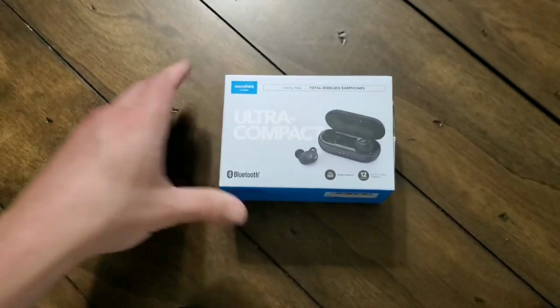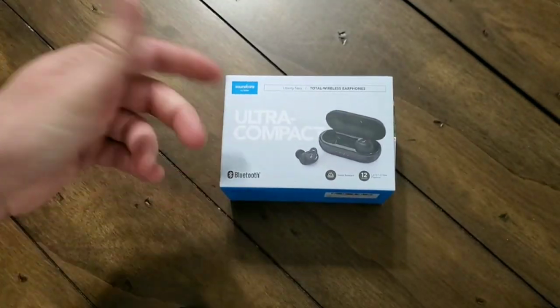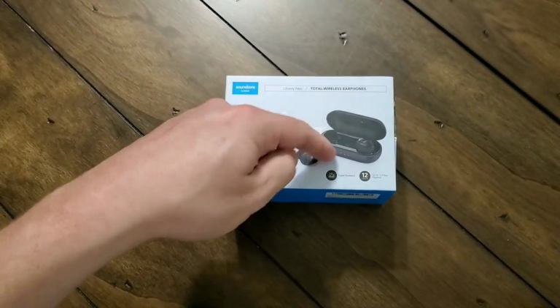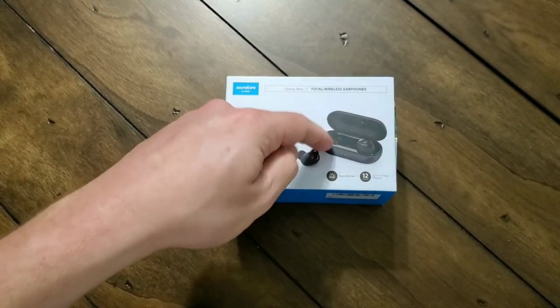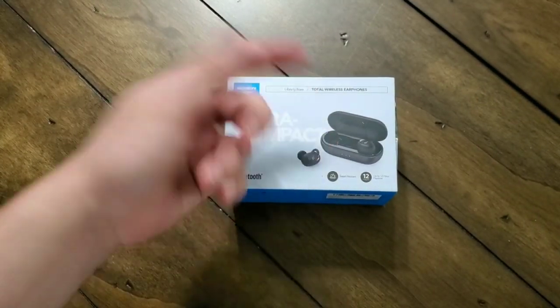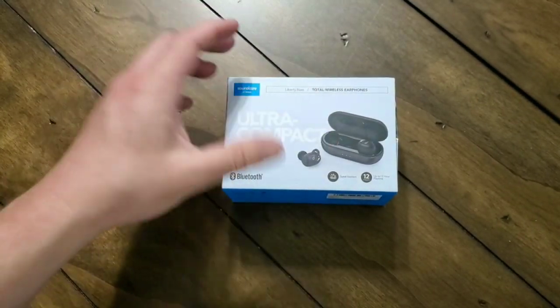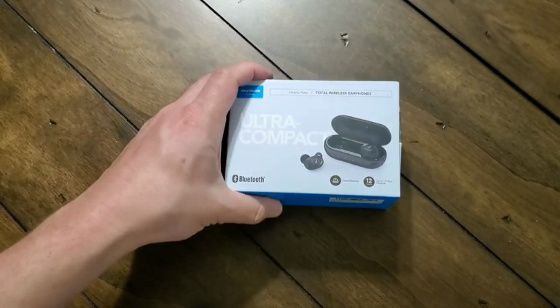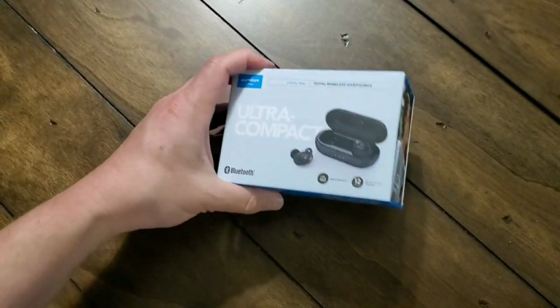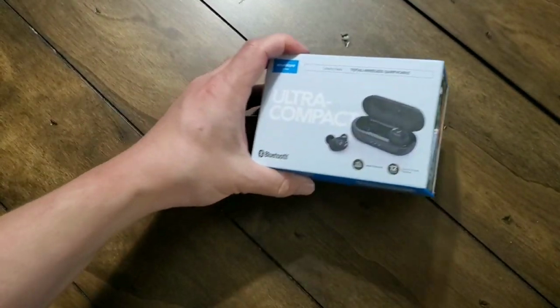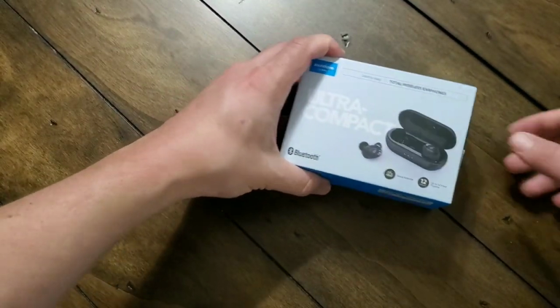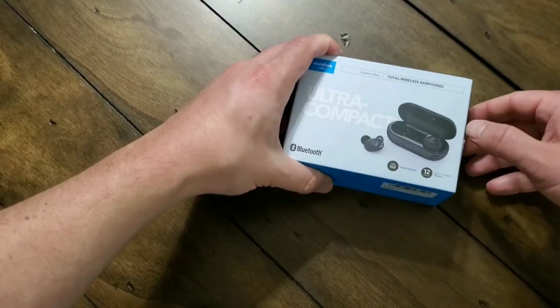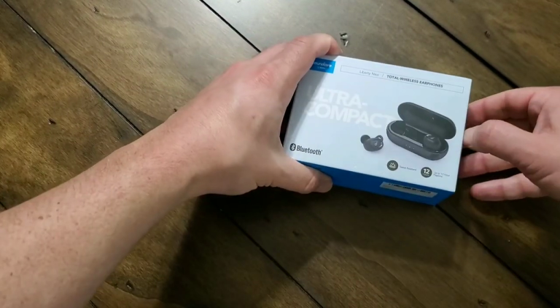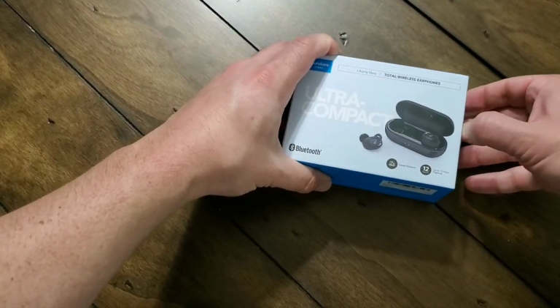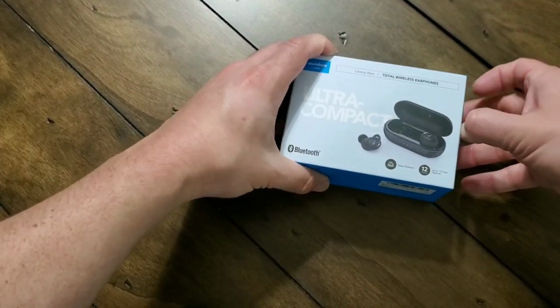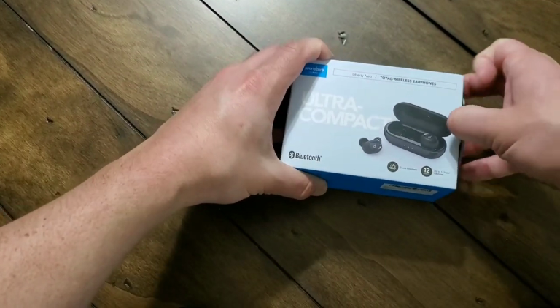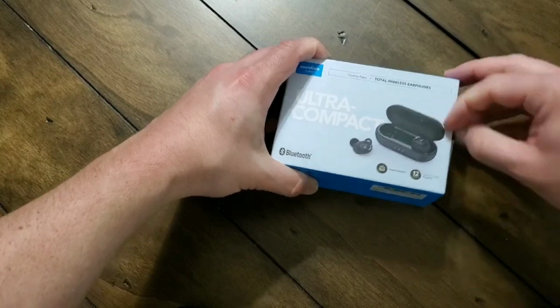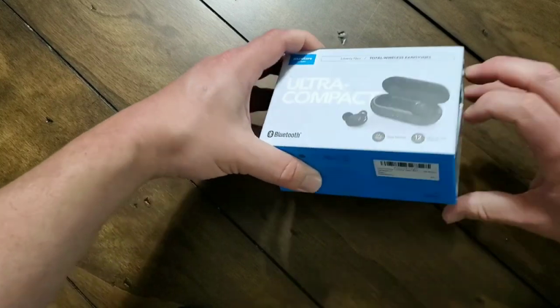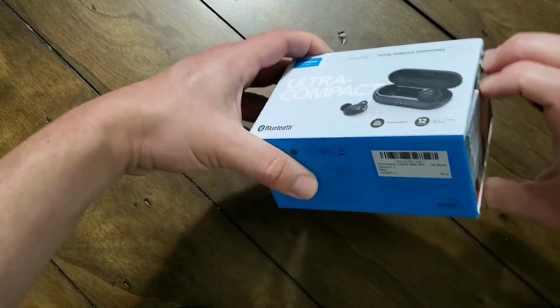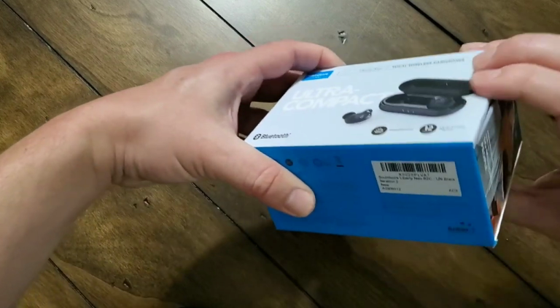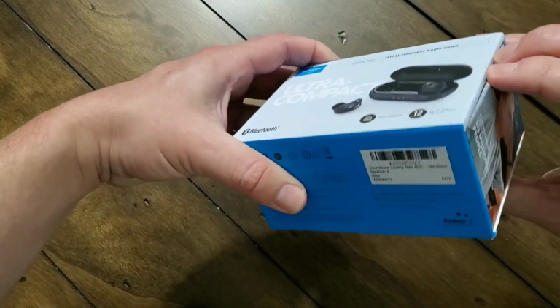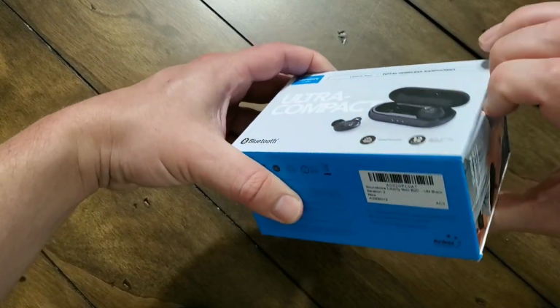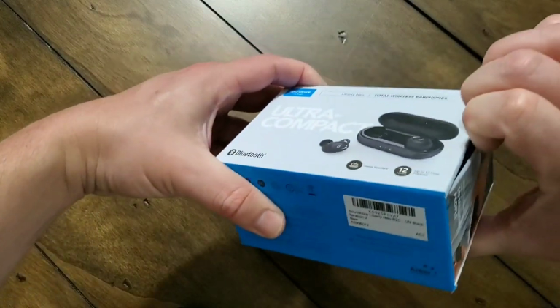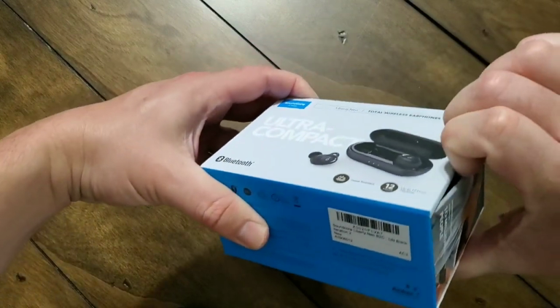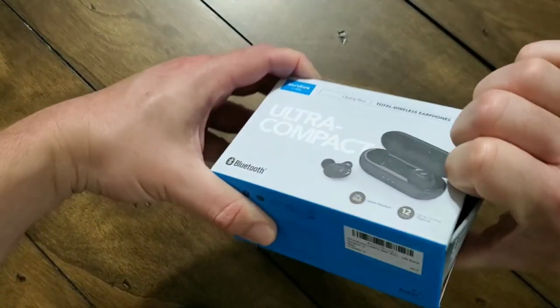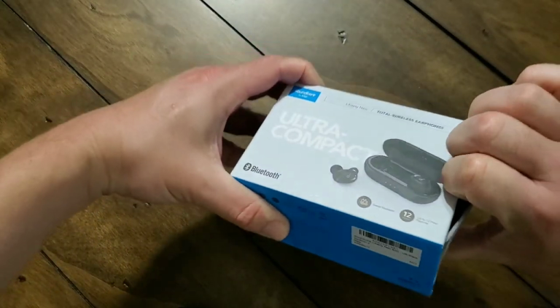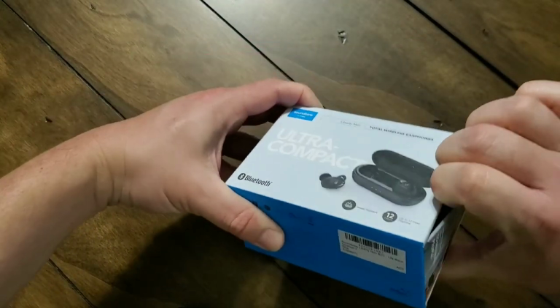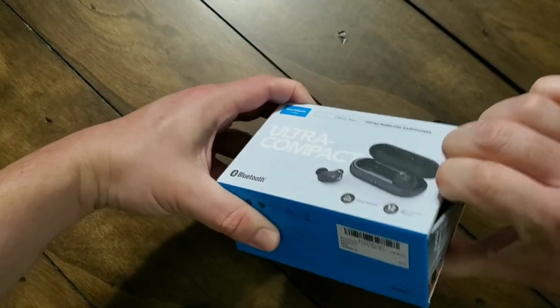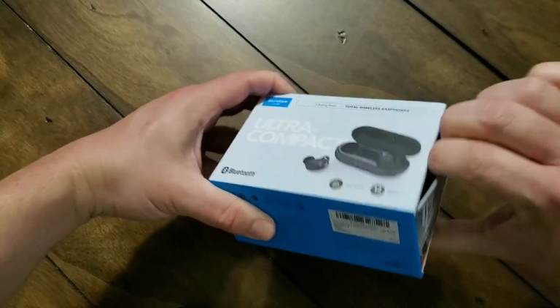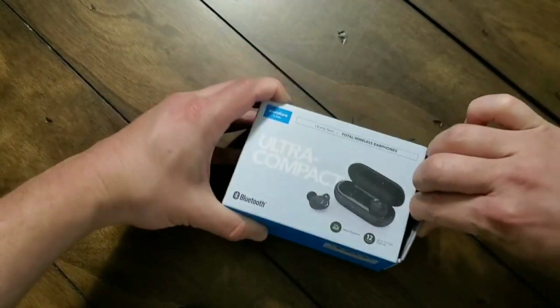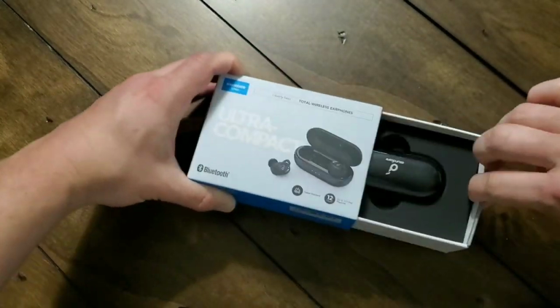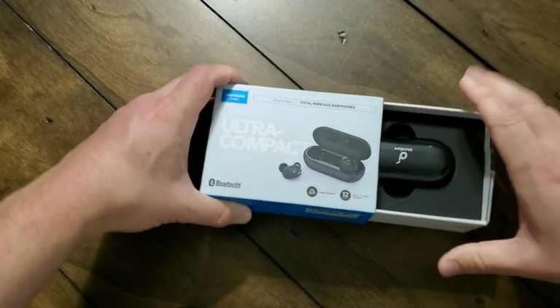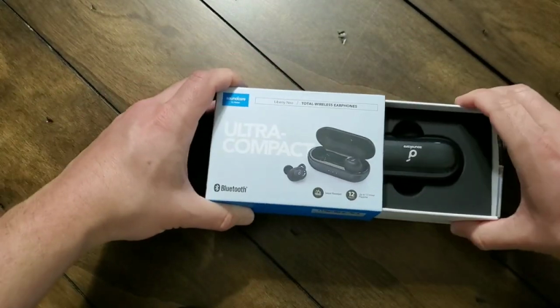You get three and a half hours of playtime. Of course, that does vary based off of your individual usage, but it'll go up to three and a half hours.